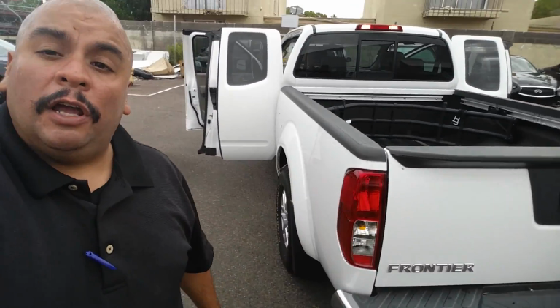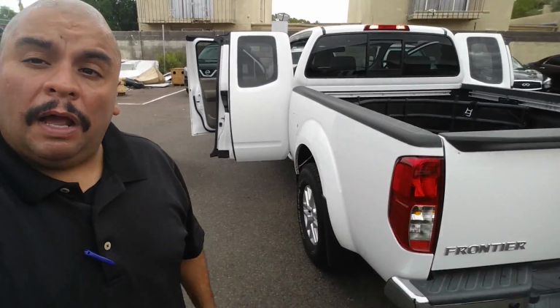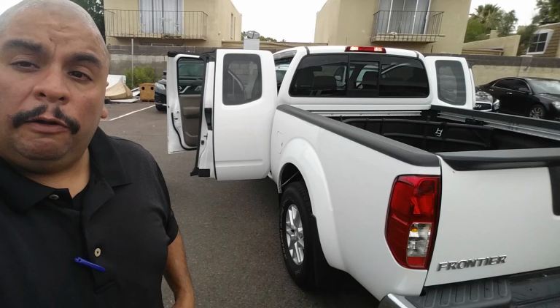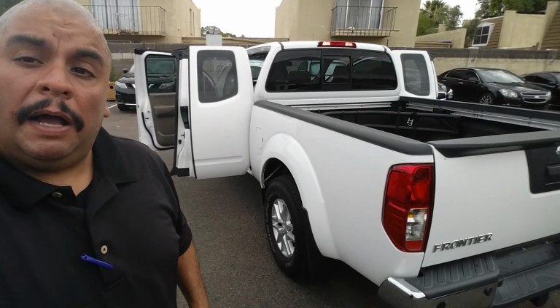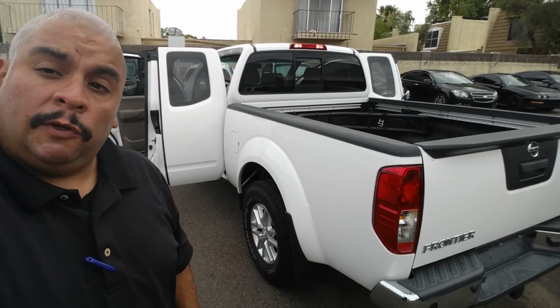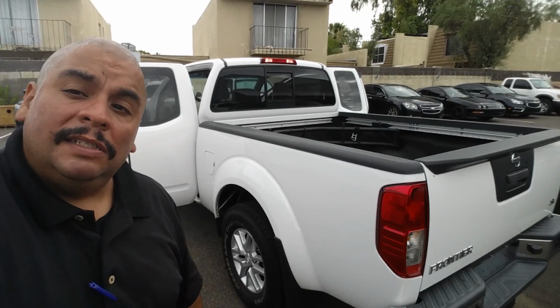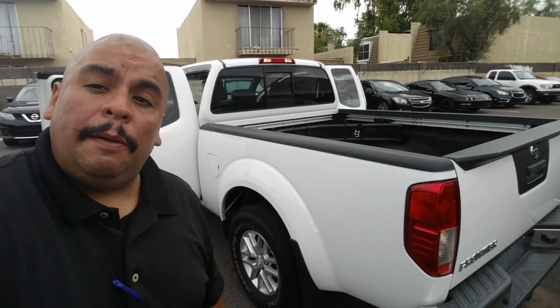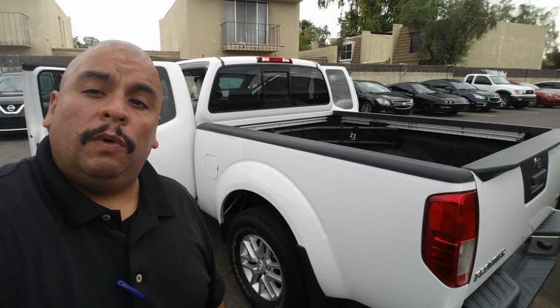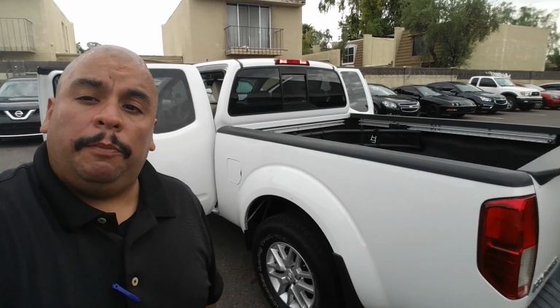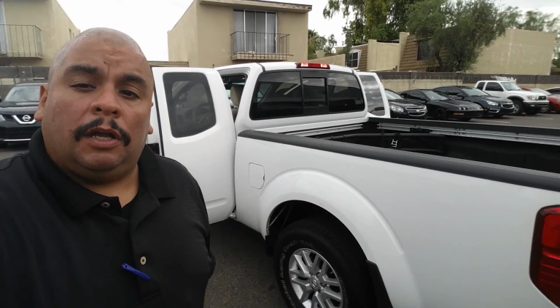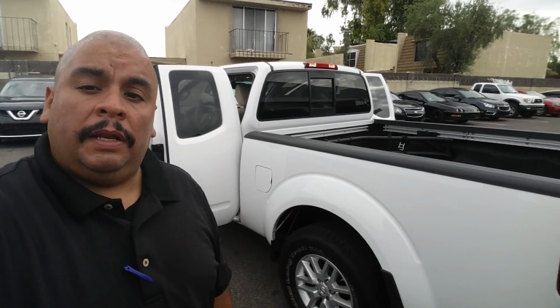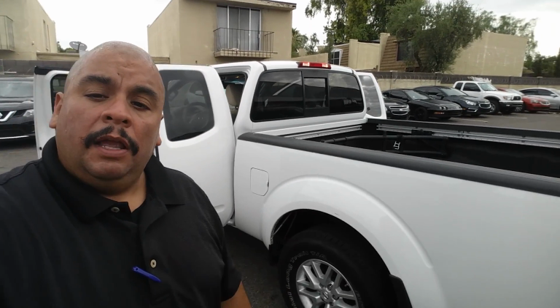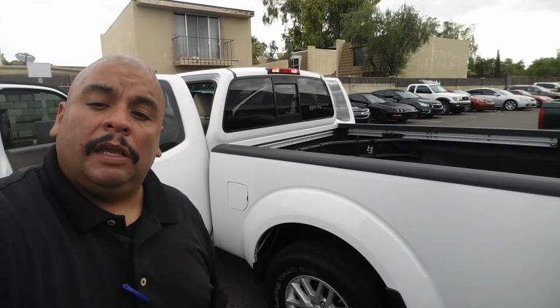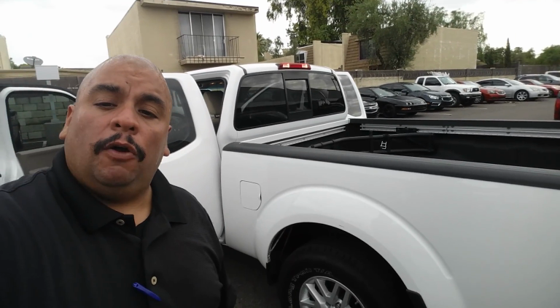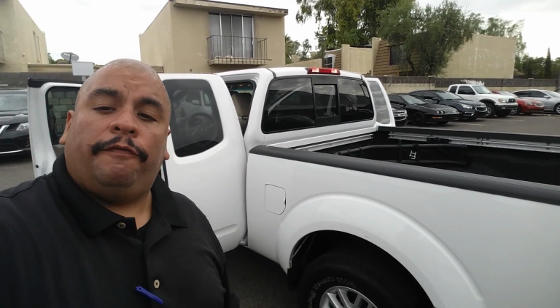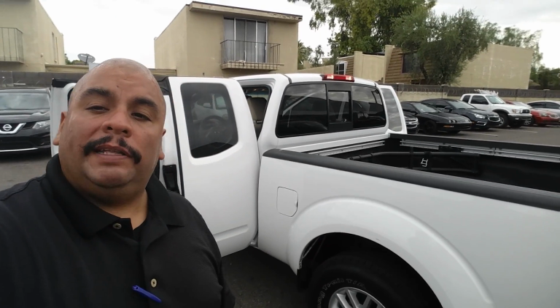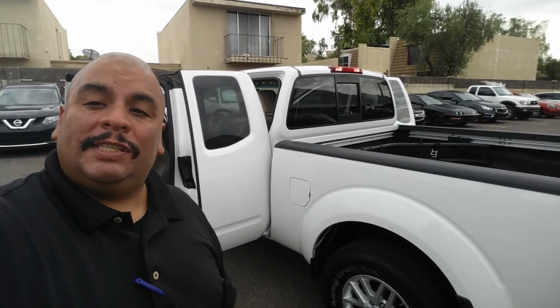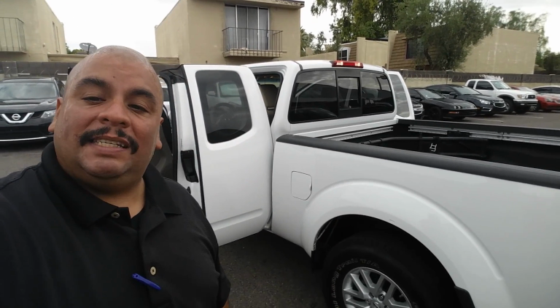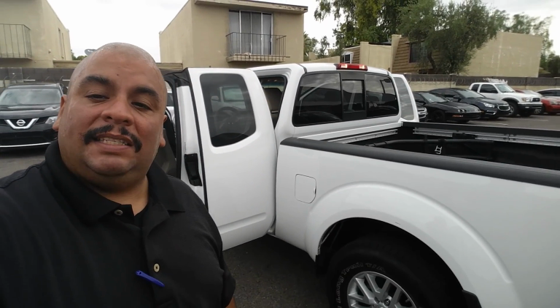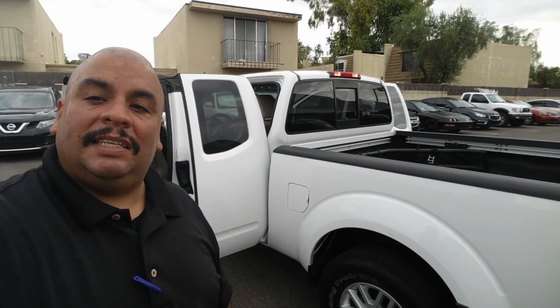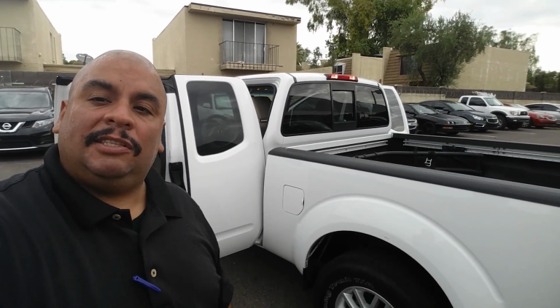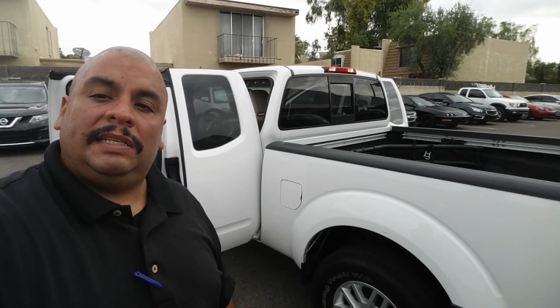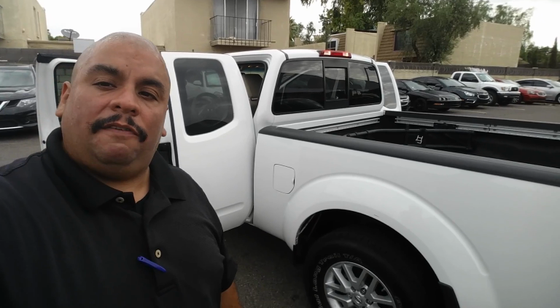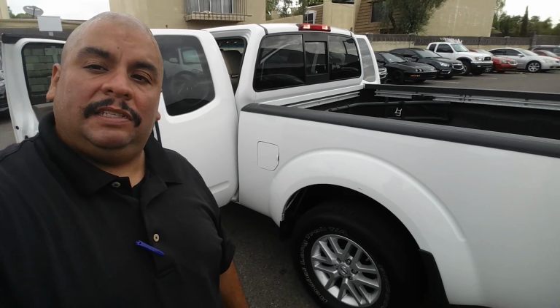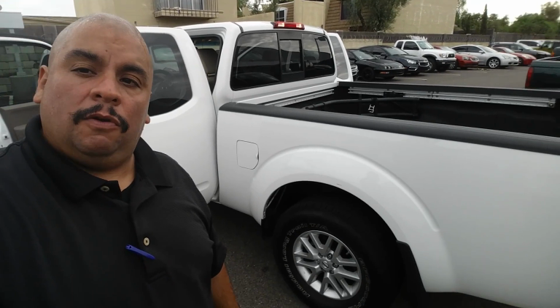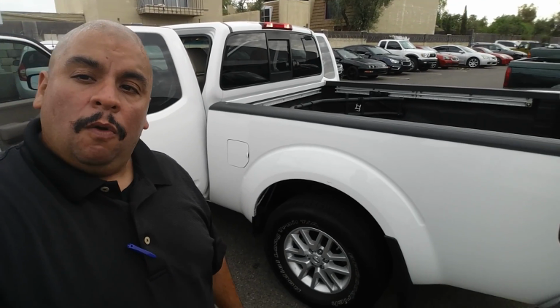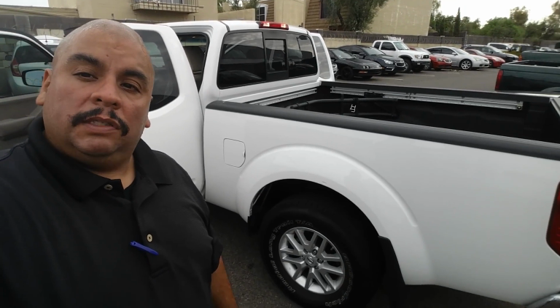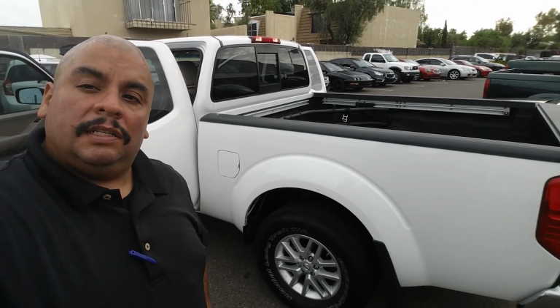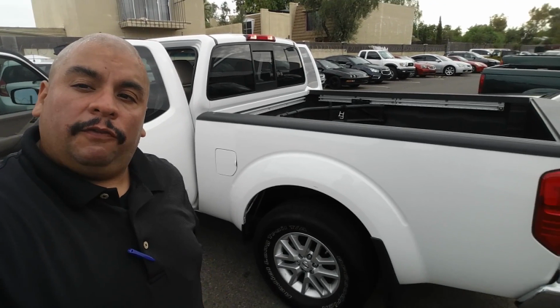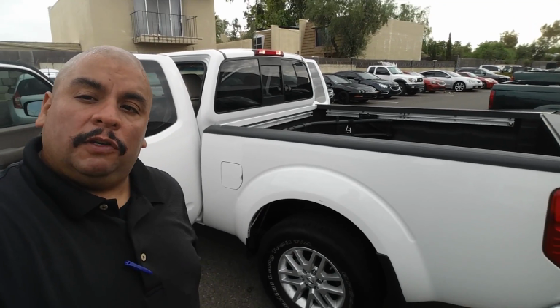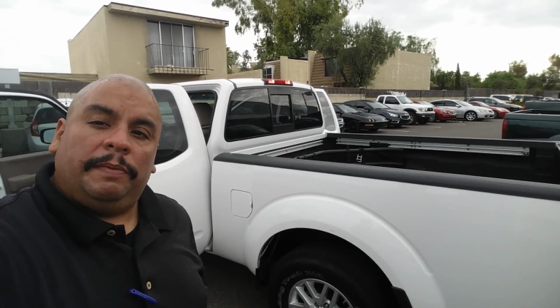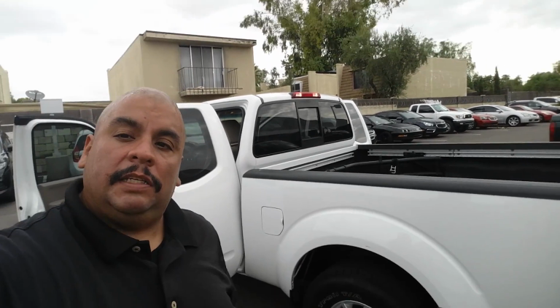I'm here to help you out any way possible. Just let me know what time you're going to come in — you can give me a call at 480-696-6370. Once again, this is Clifford Torres from ABC Nissan.